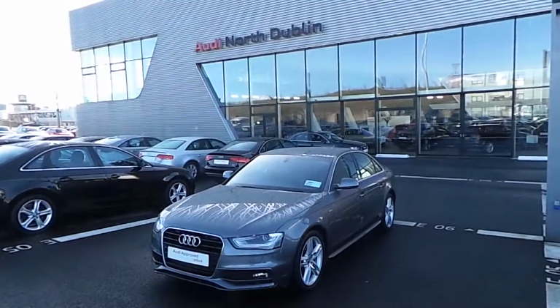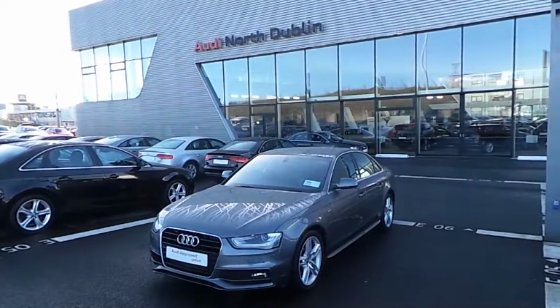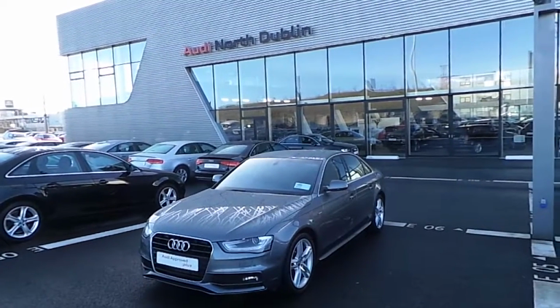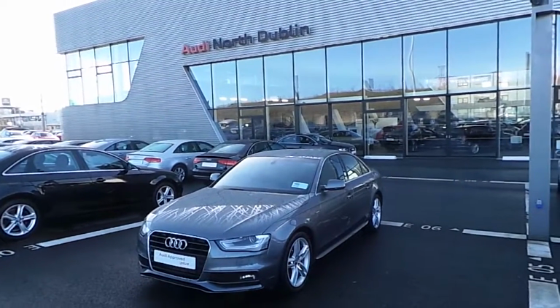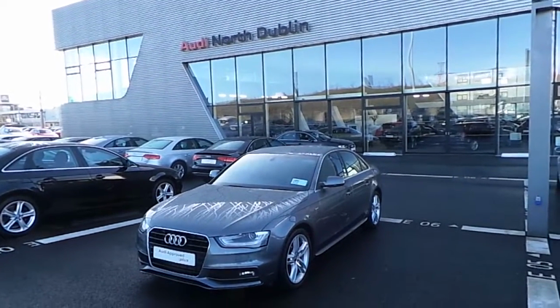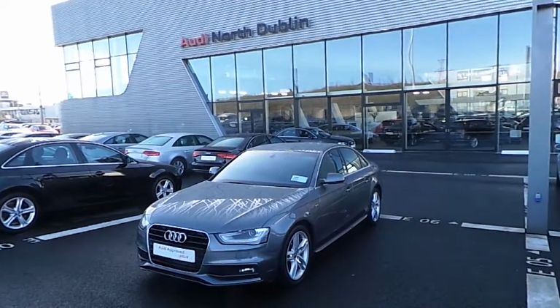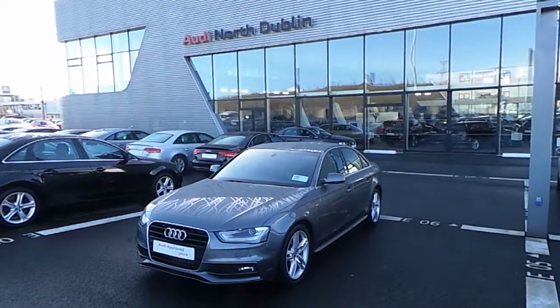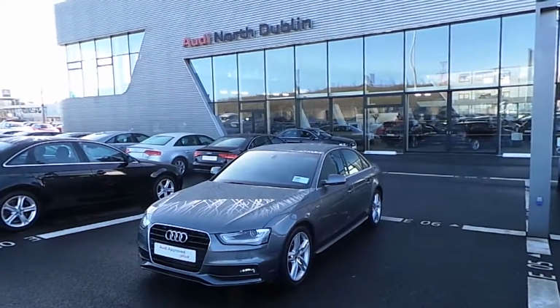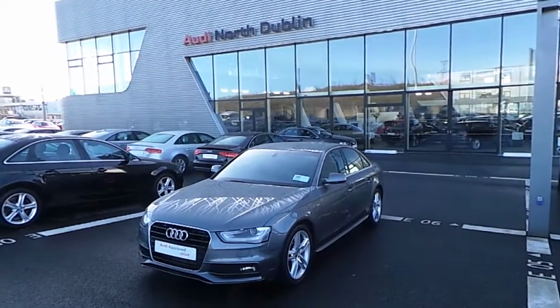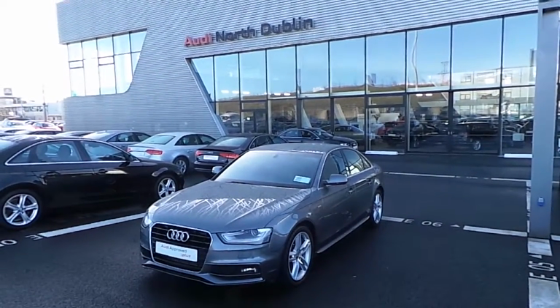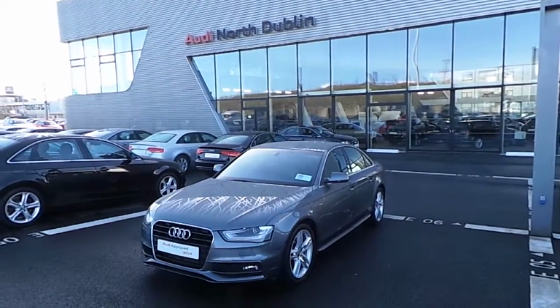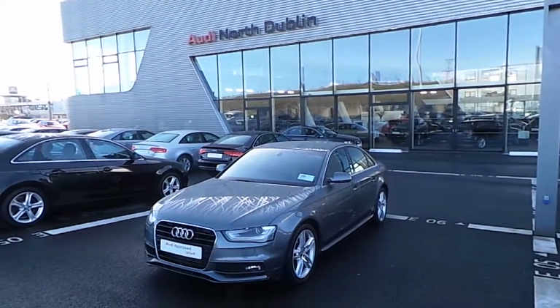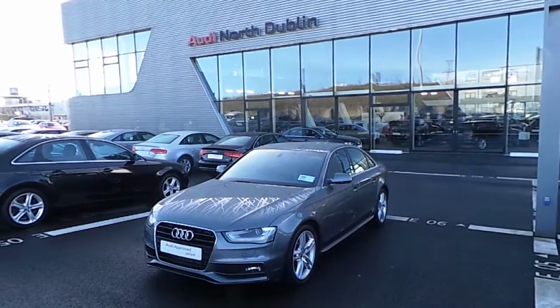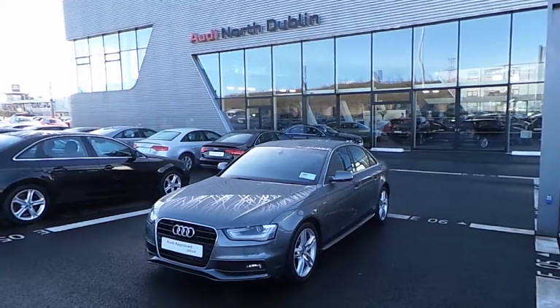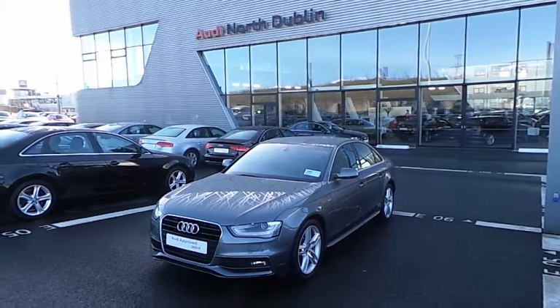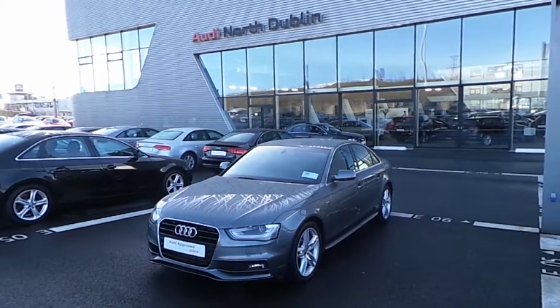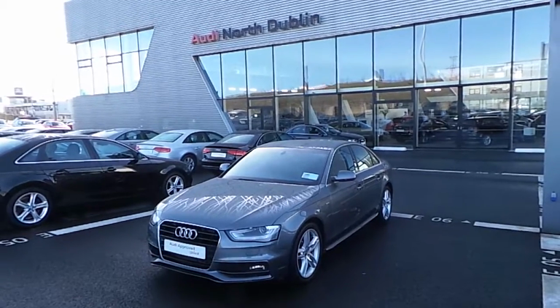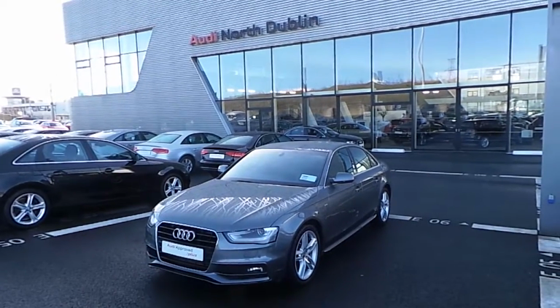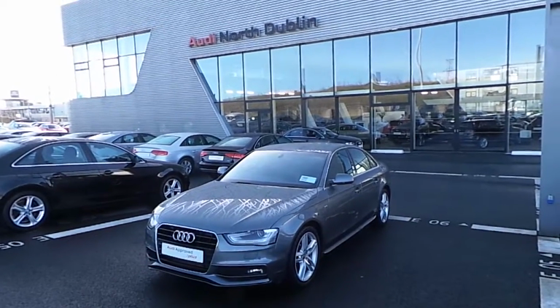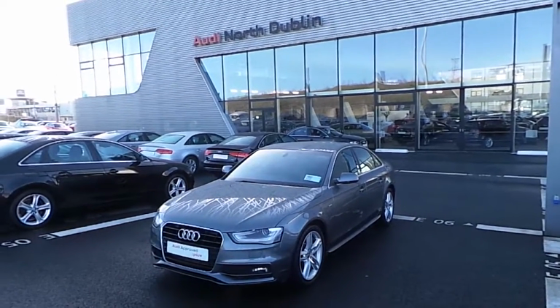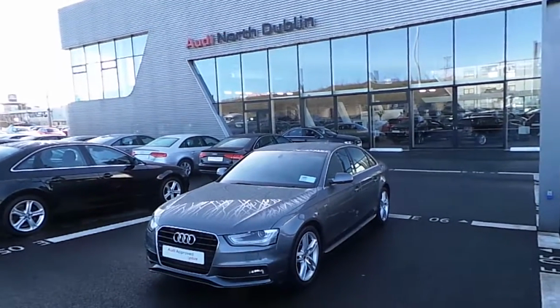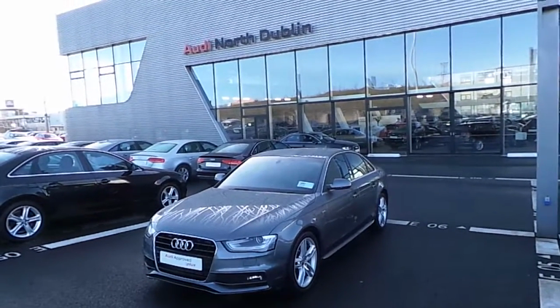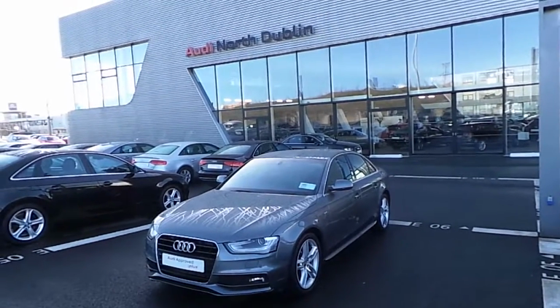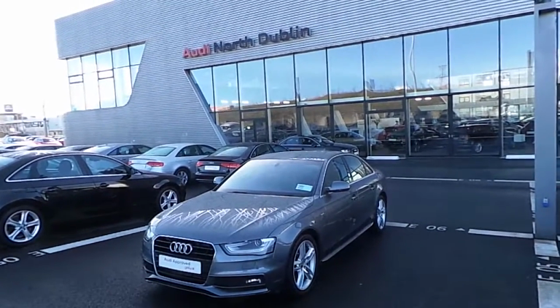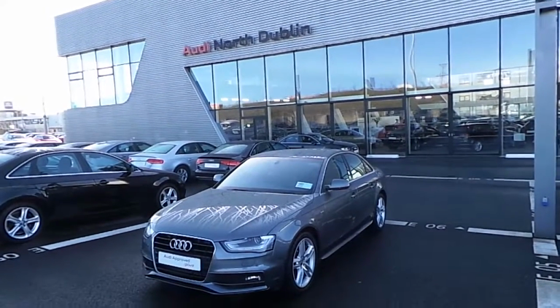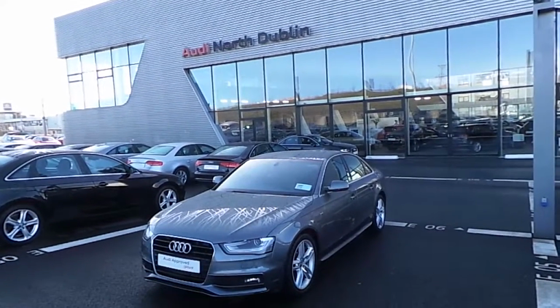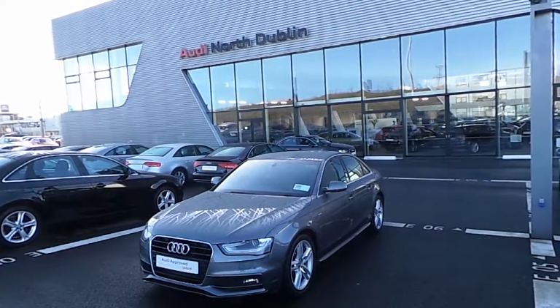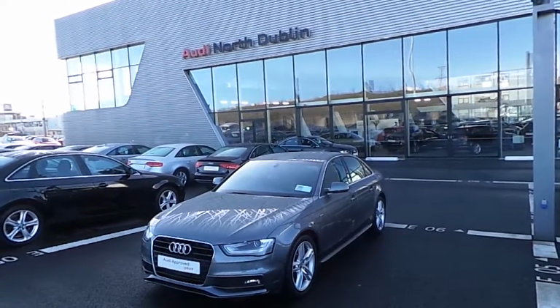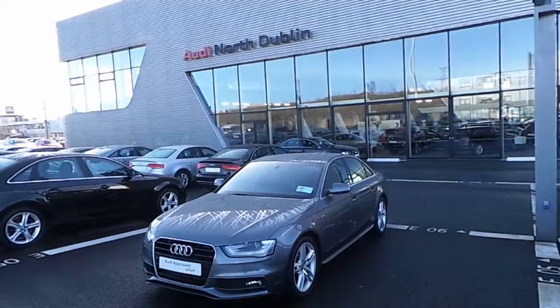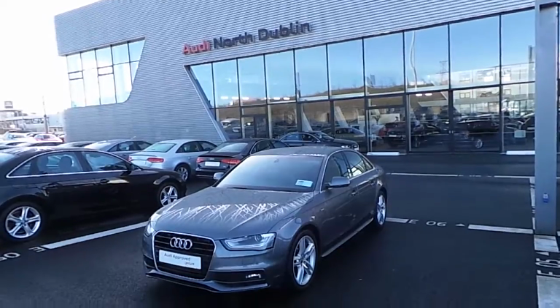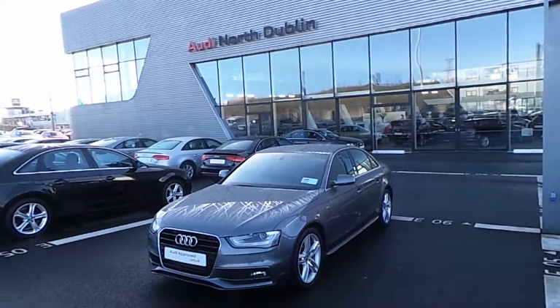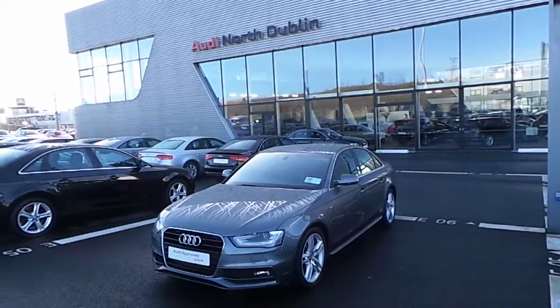Hello and welcome to Audi North Dublin, located just off the M50 exit 5. Today we have this Audi A4 2014 S-Line, 150 brake horsepower.